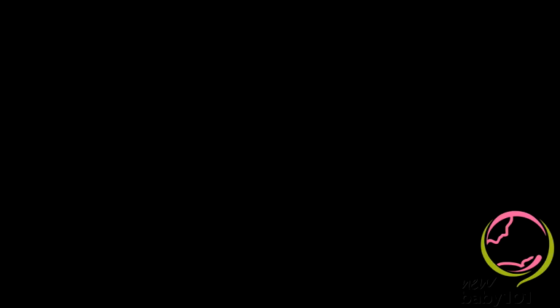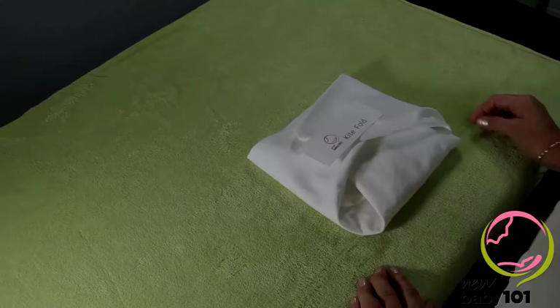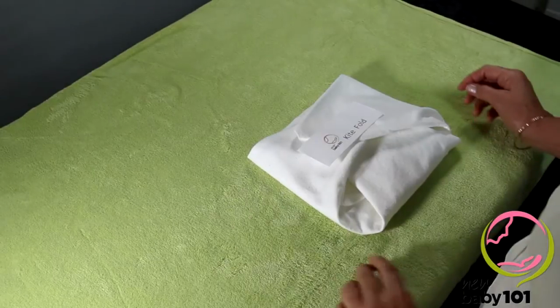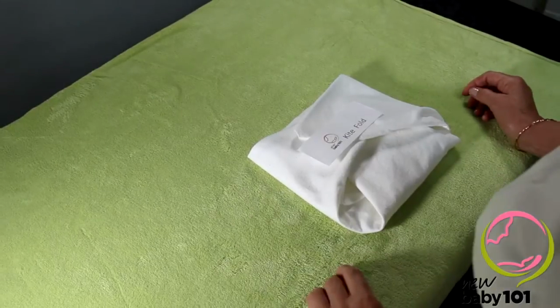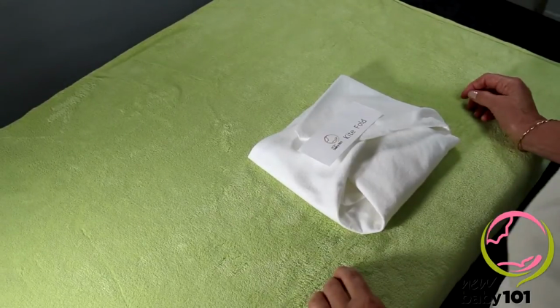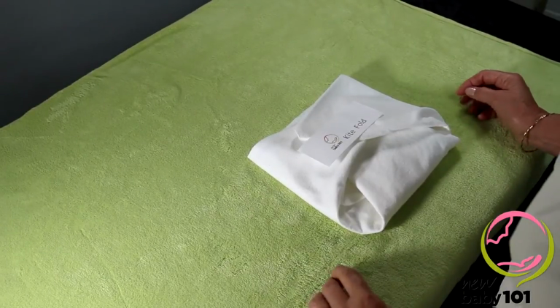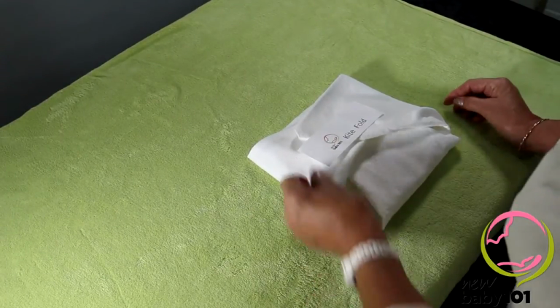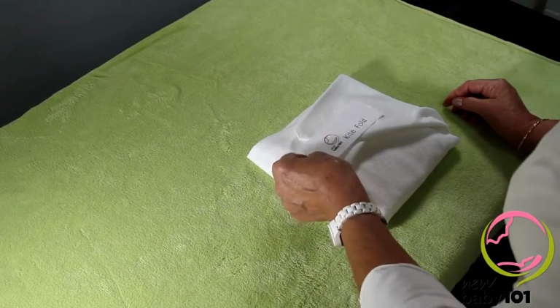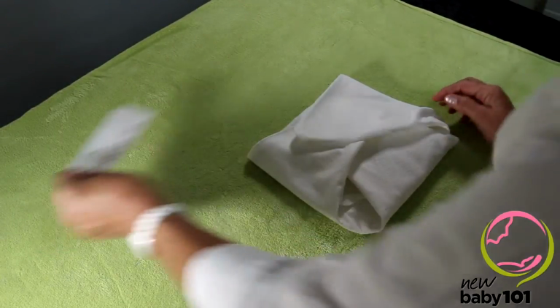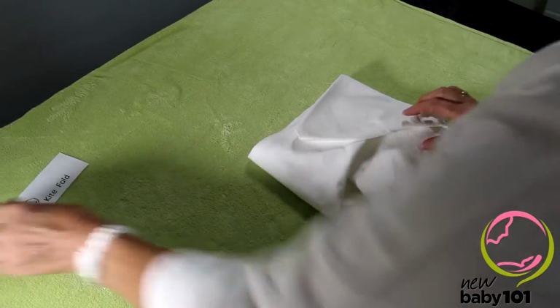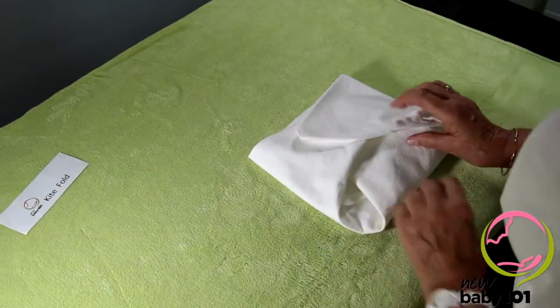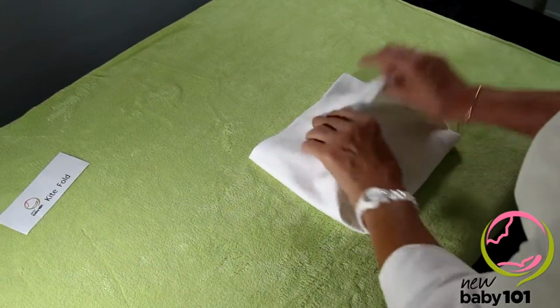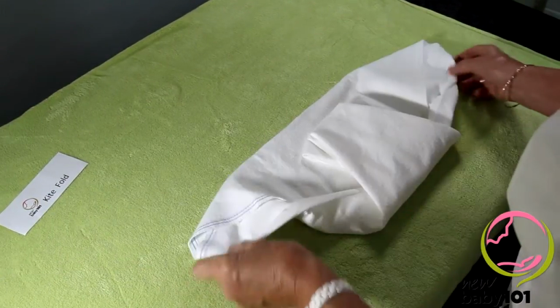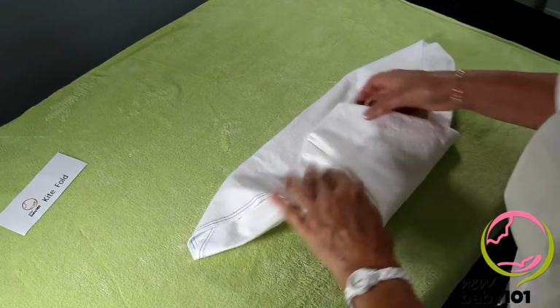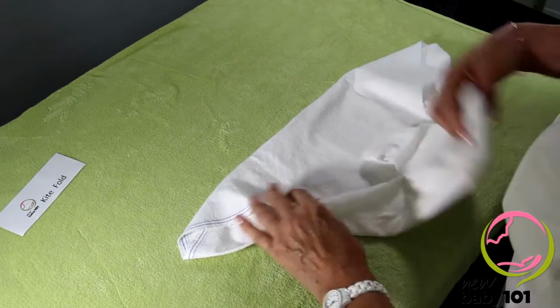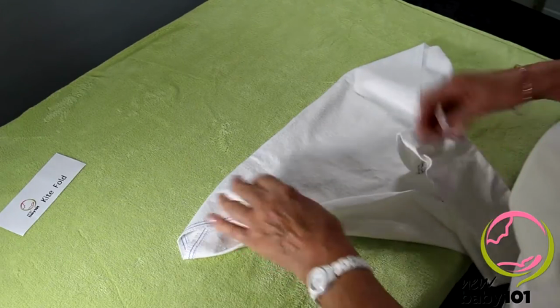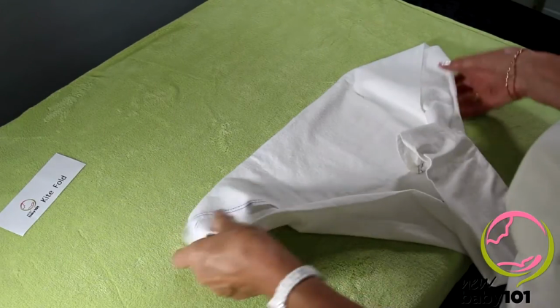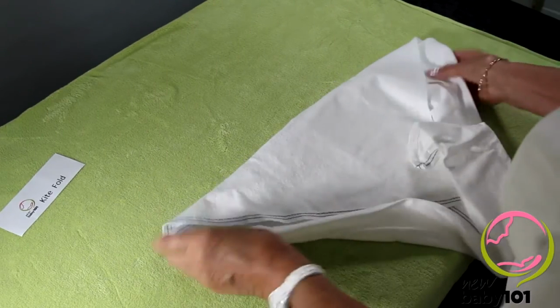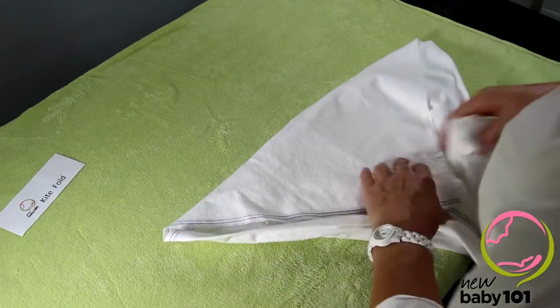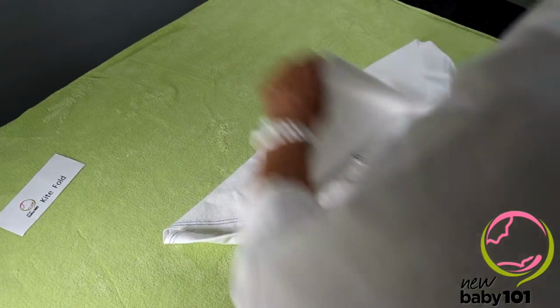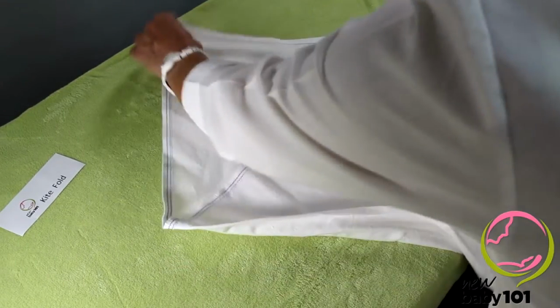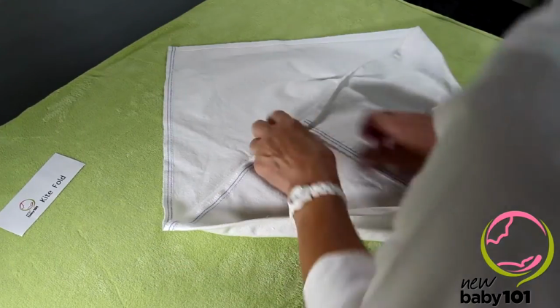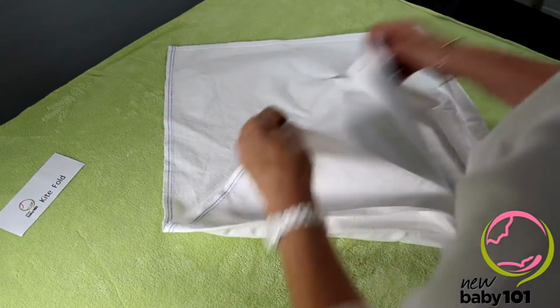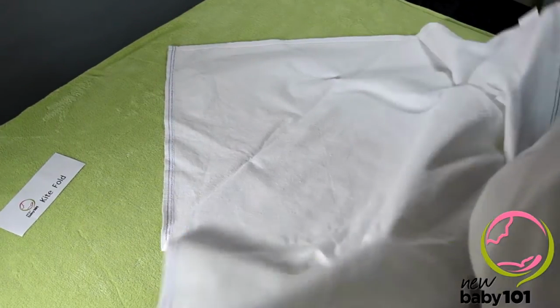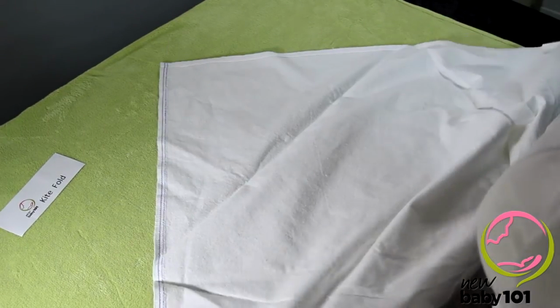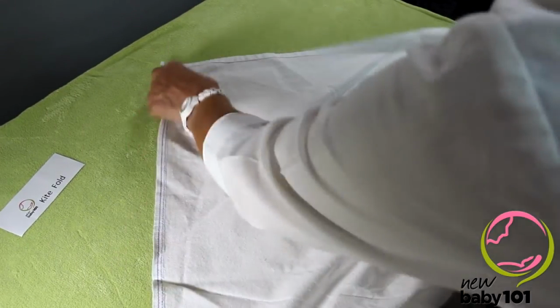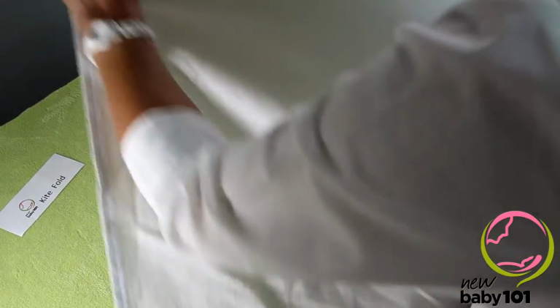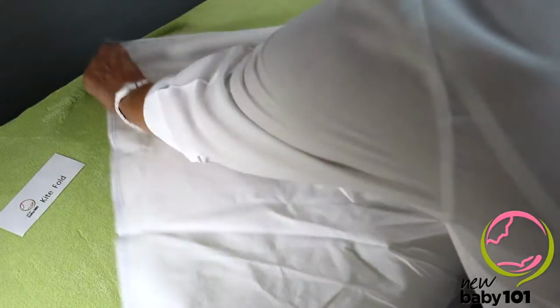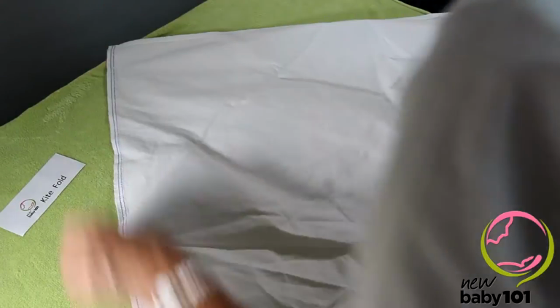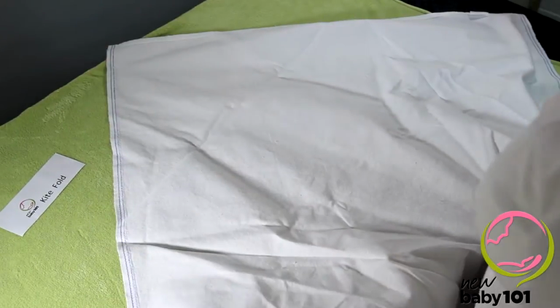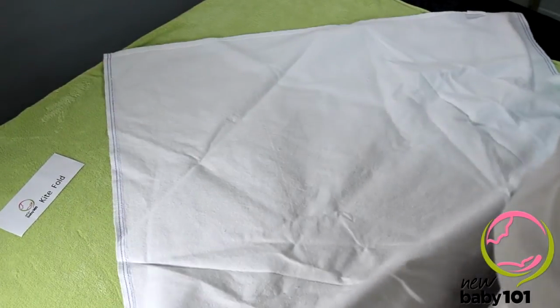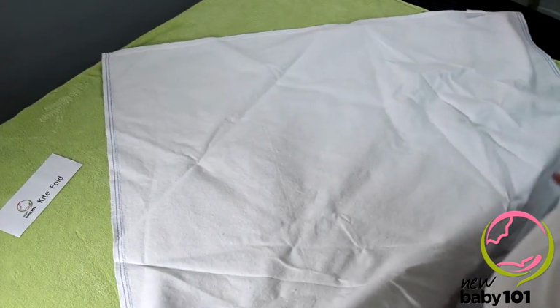This nappy is called a kite fold, and you'll see why. It's a really easy nappy to fold from a square nappy and it's suitable for babies of all ages, but particularly good for bigger babies.